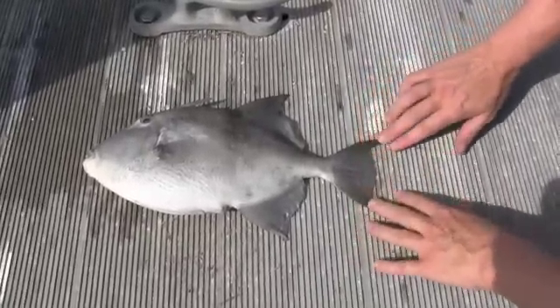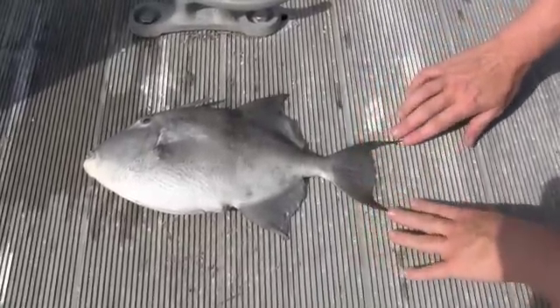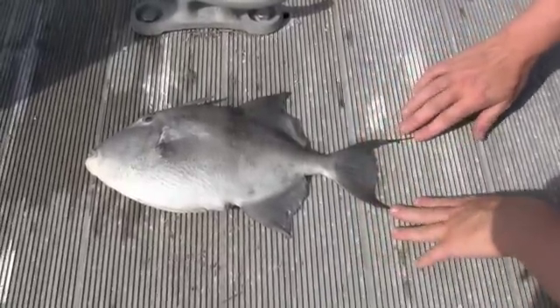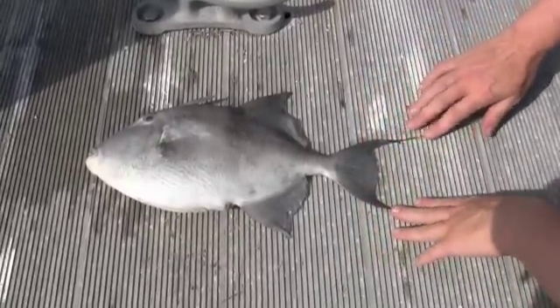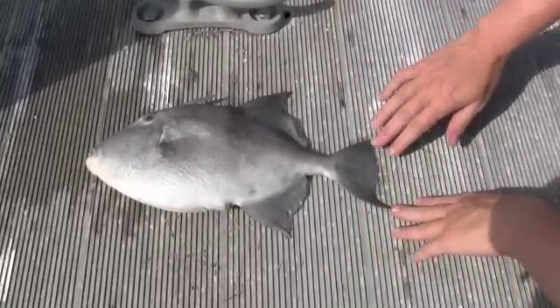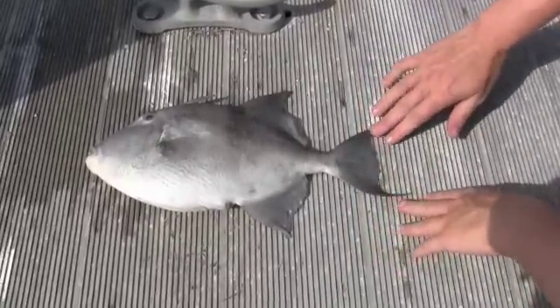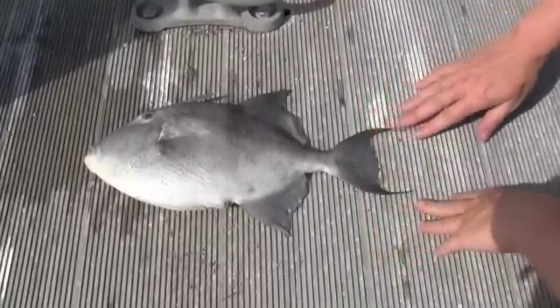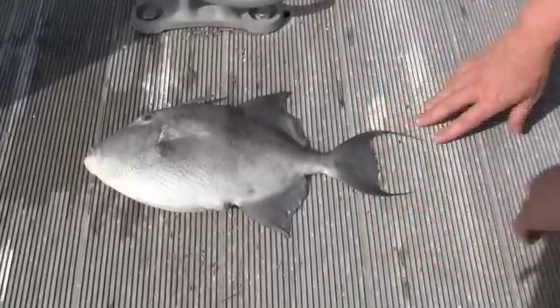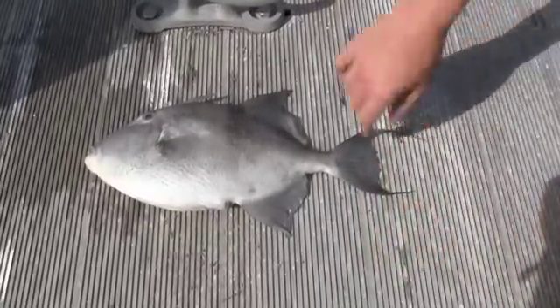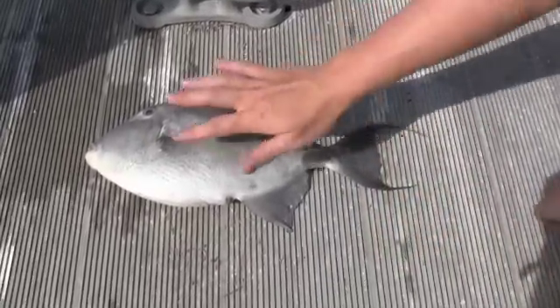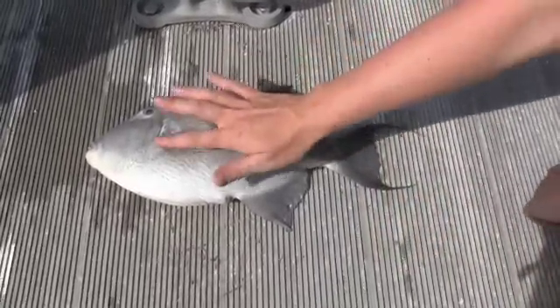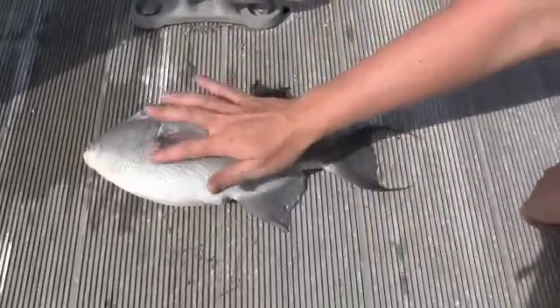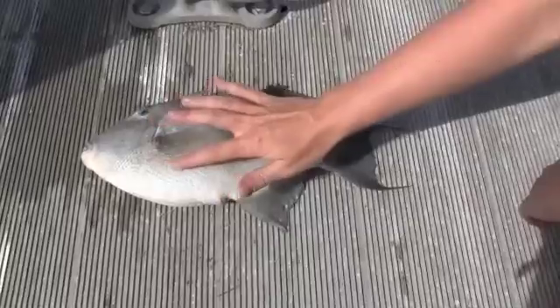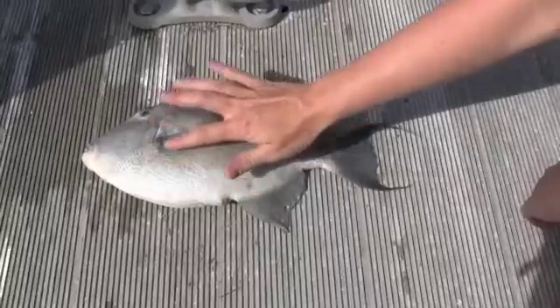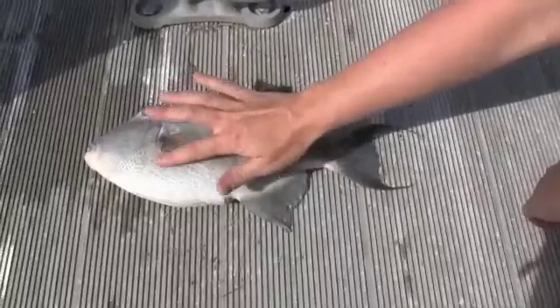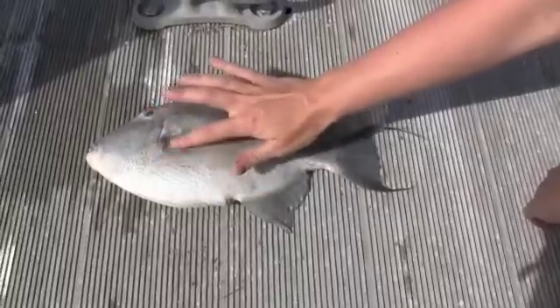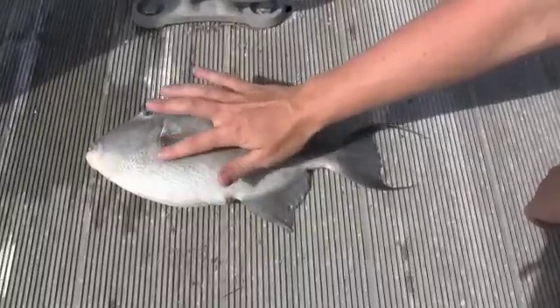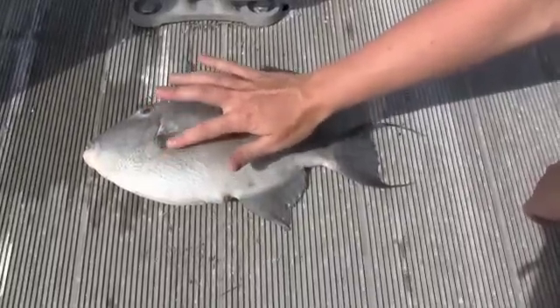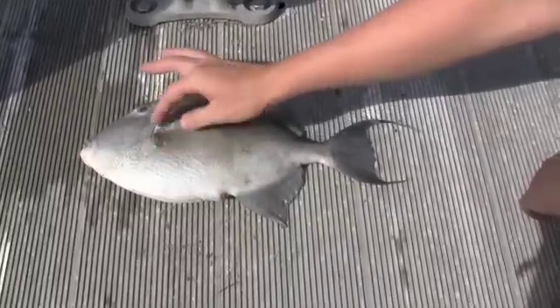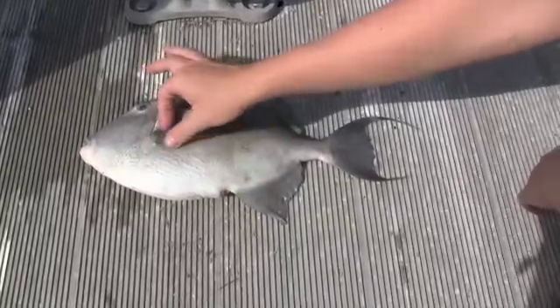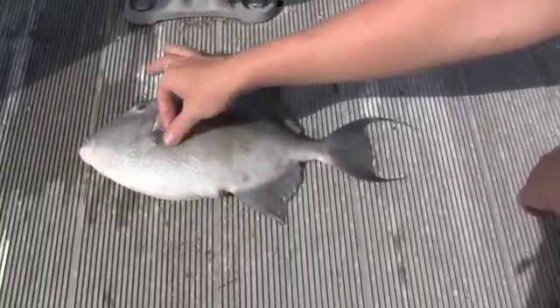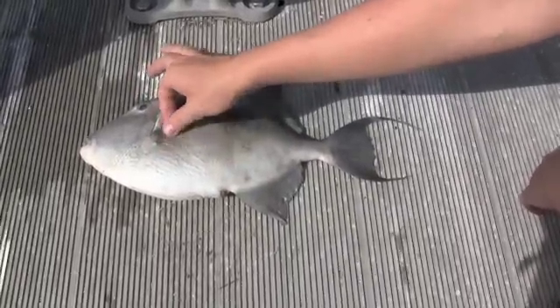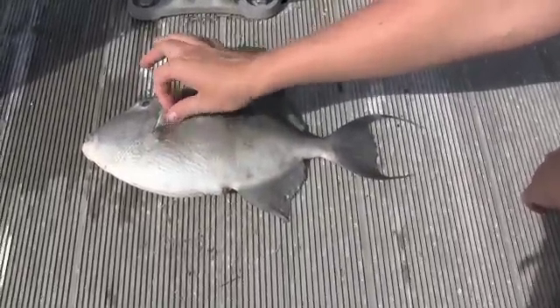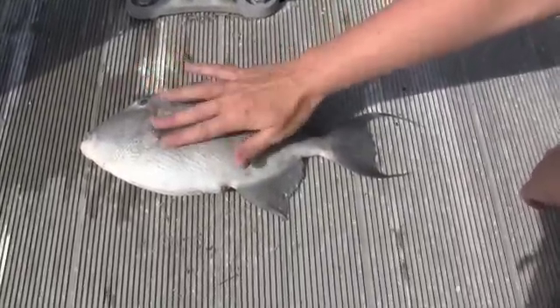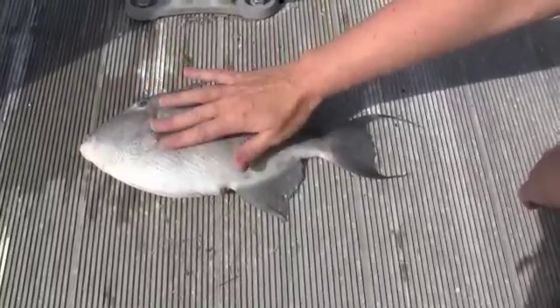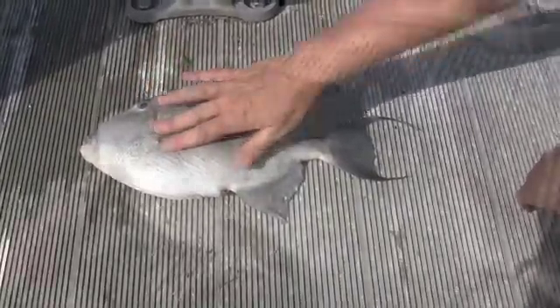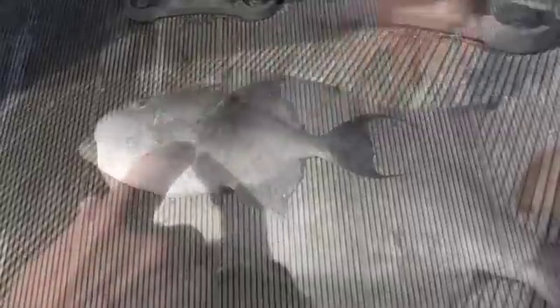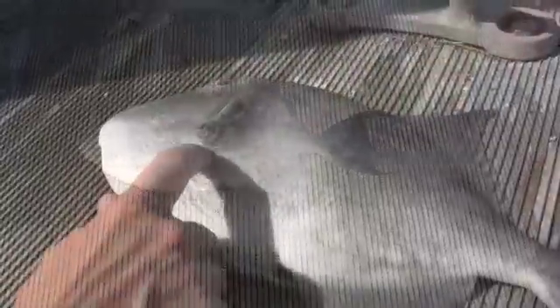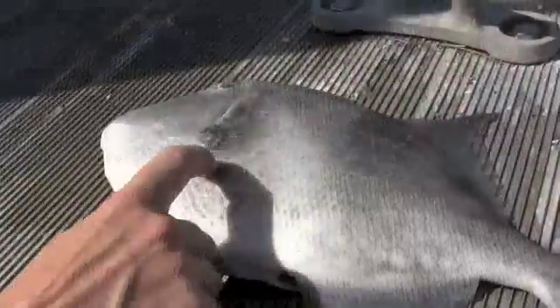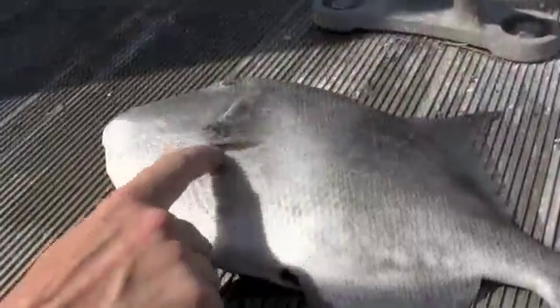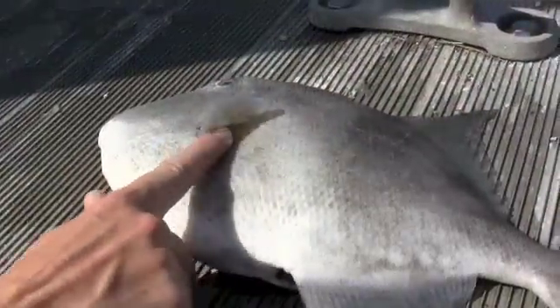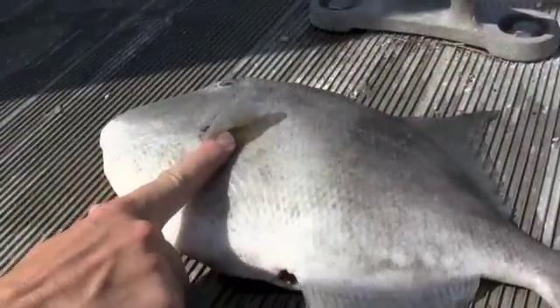Now, ocean triggerfish do not have that. Also, you can see he doesn't have a black spot right here by his pectoral fin, where an ocean triggerfish would.